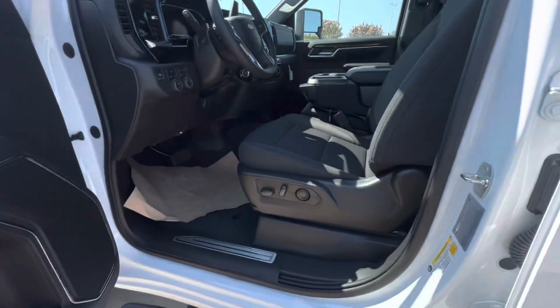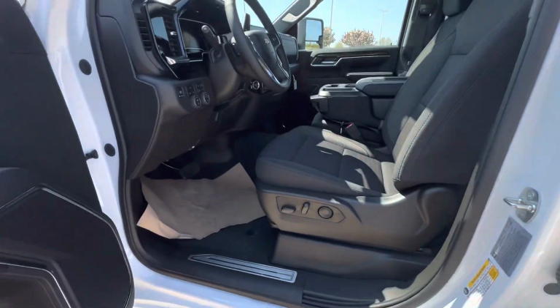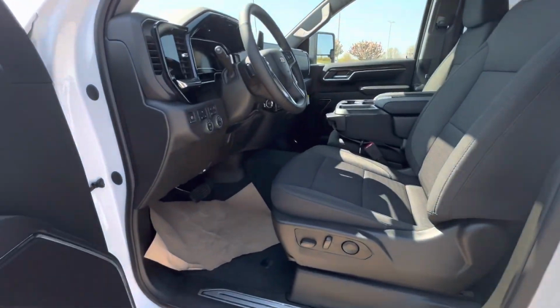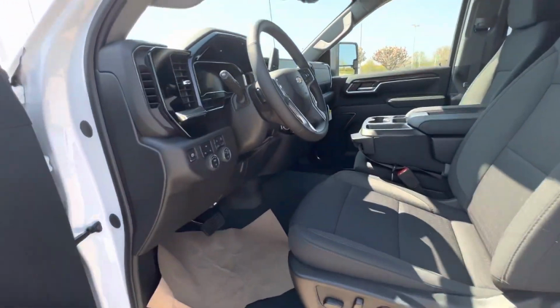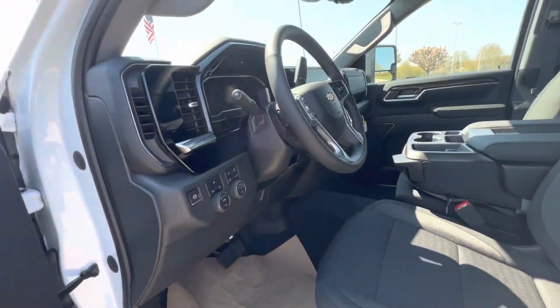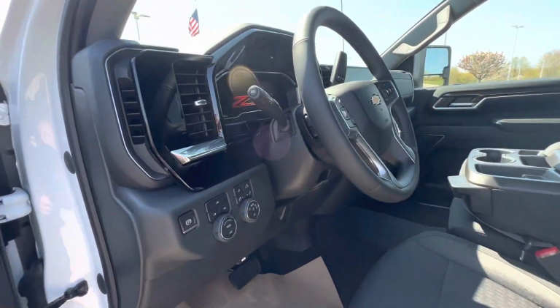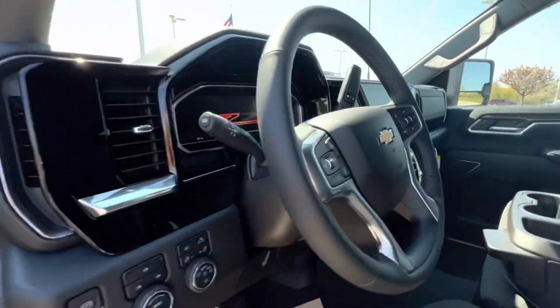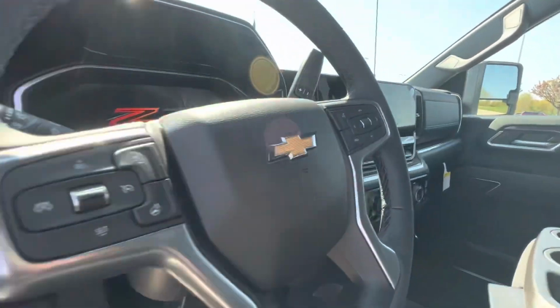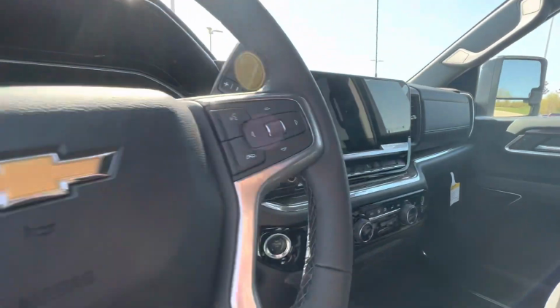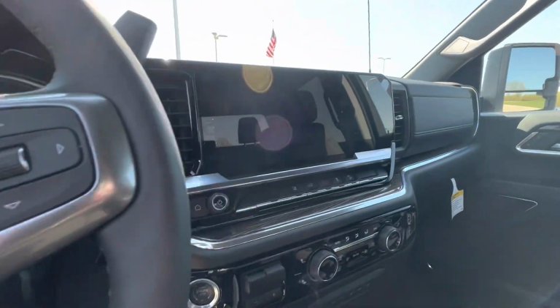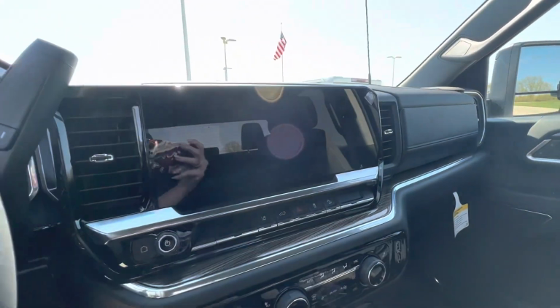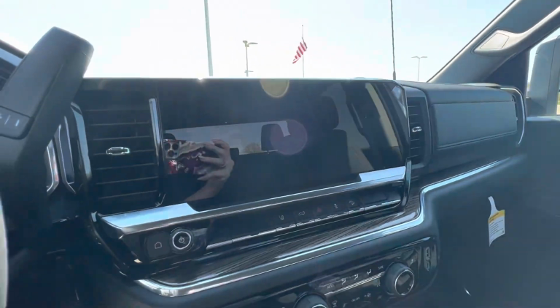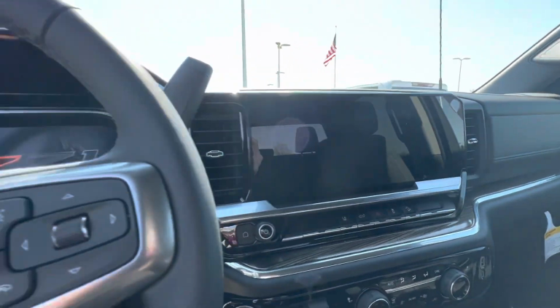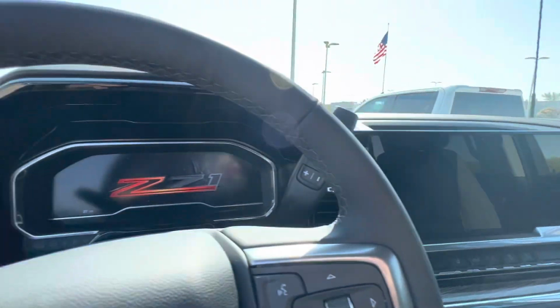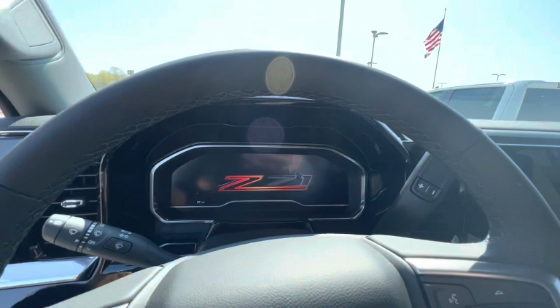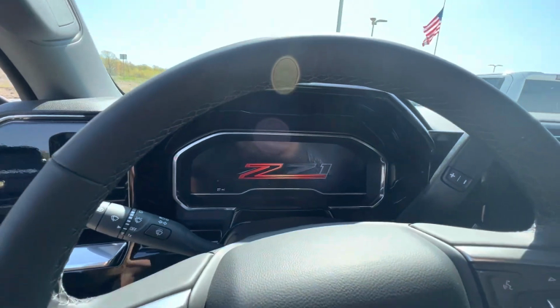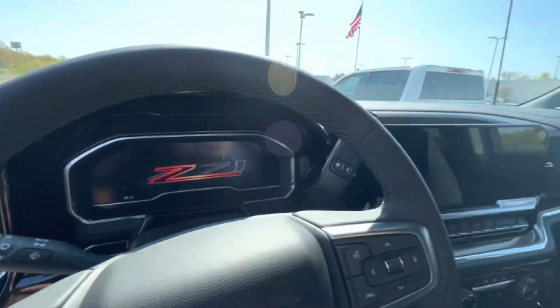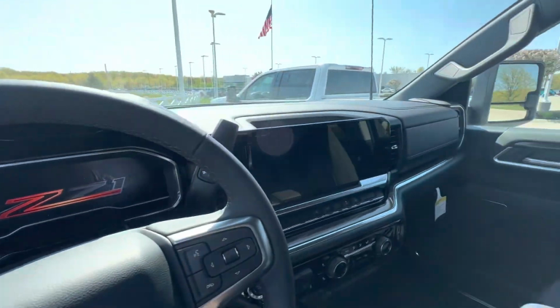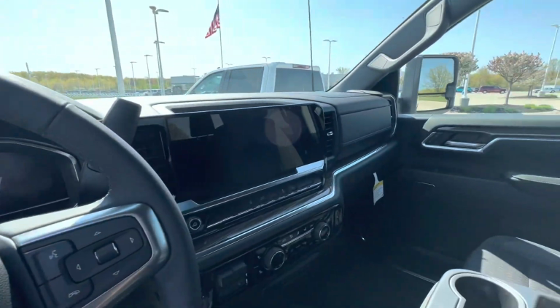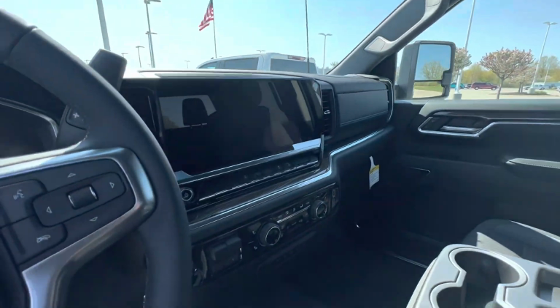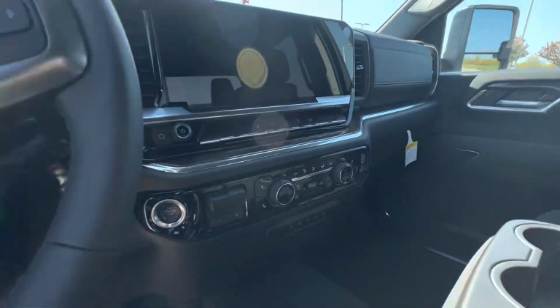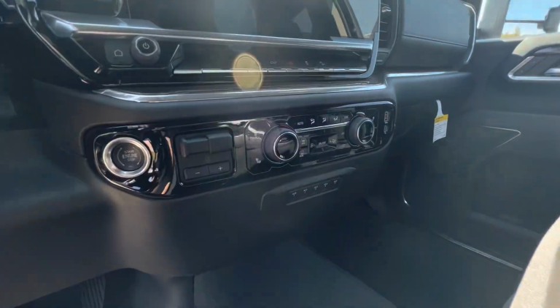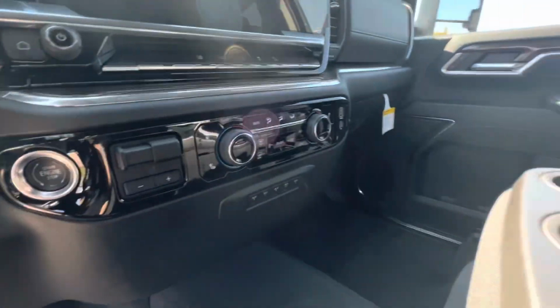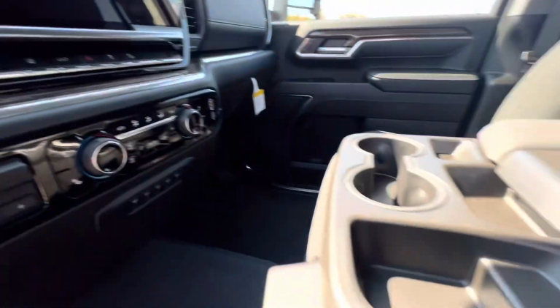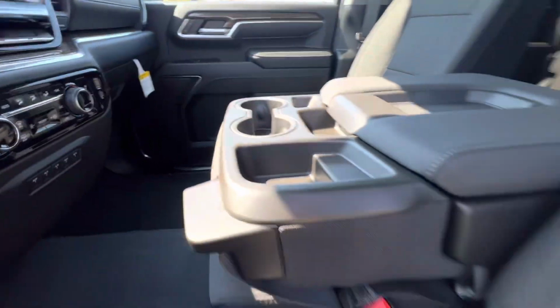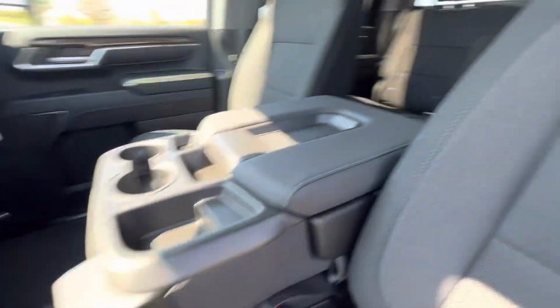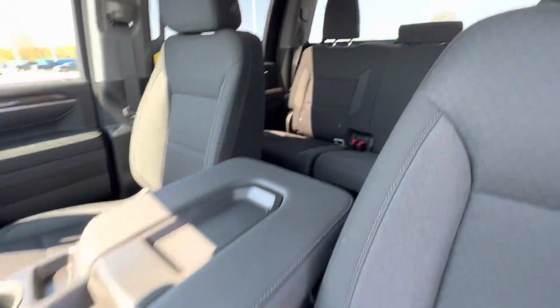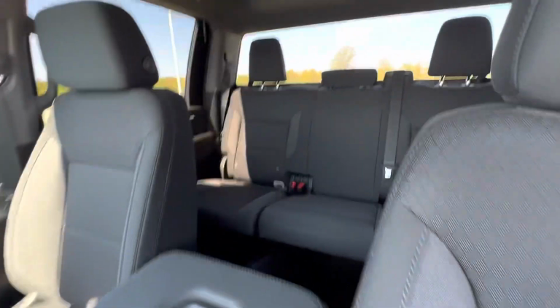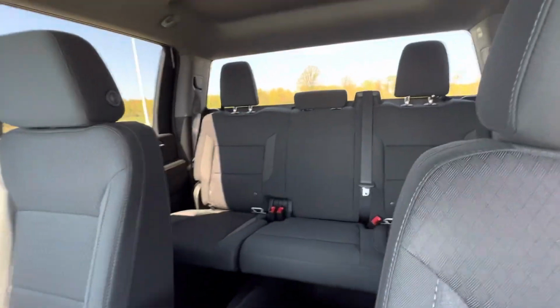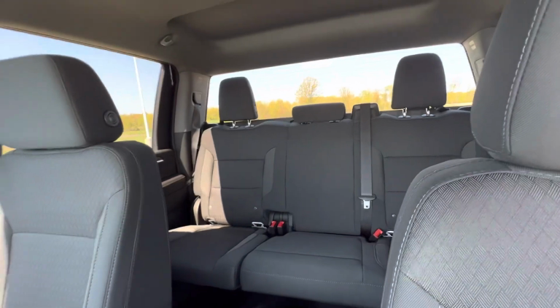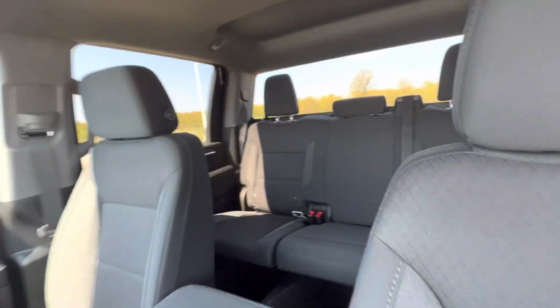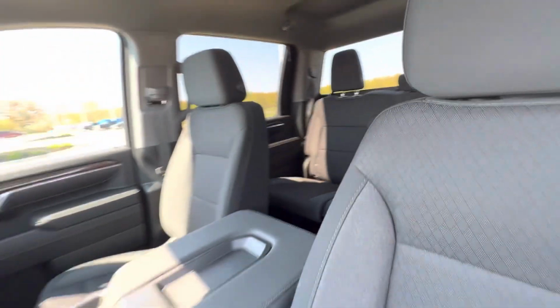Now this one's the LT, and this one's got the bigger screen and all that good stuff — the new dash and all that. But those are just the two that I have available right now.